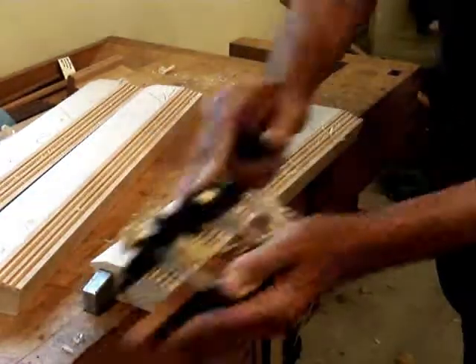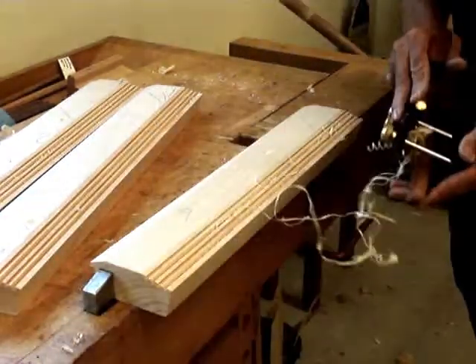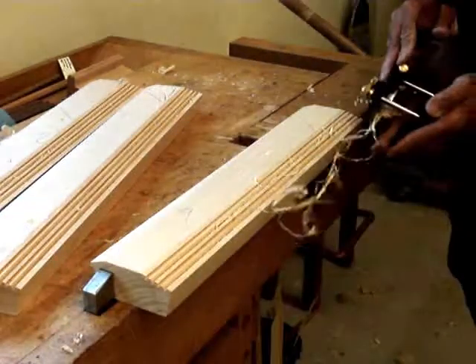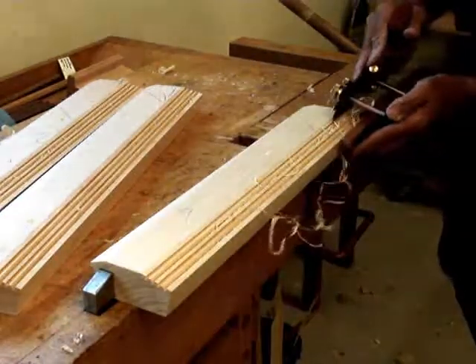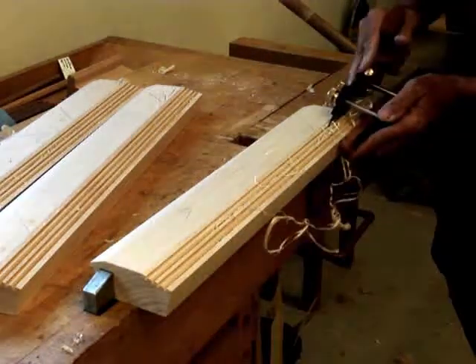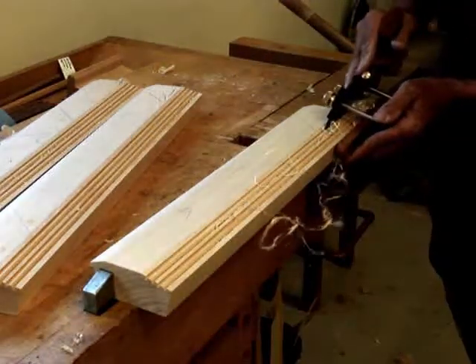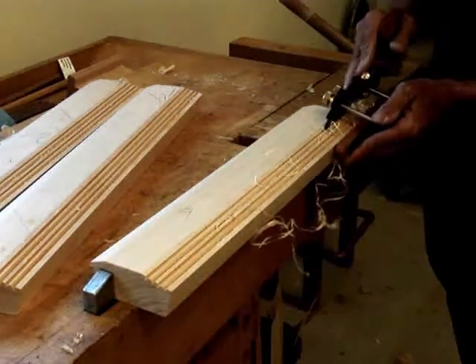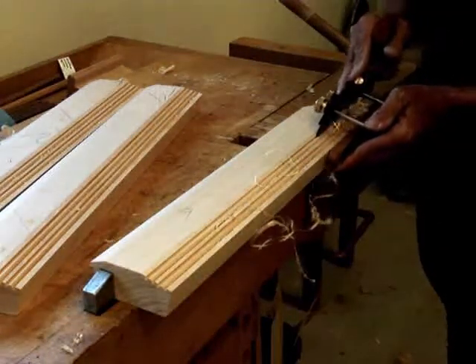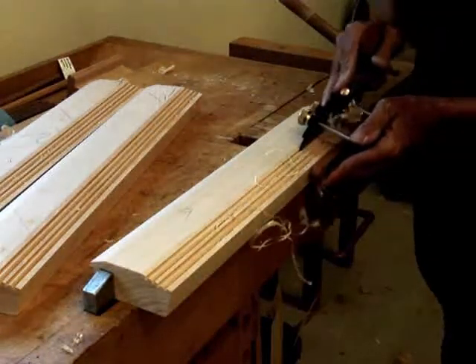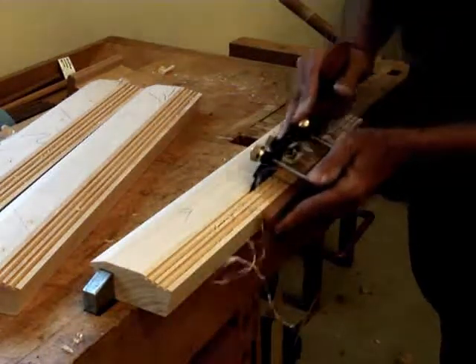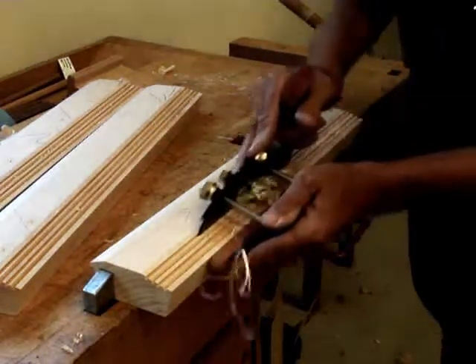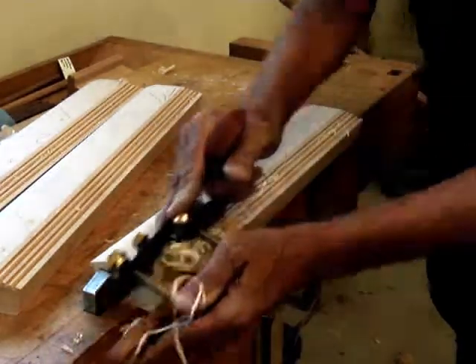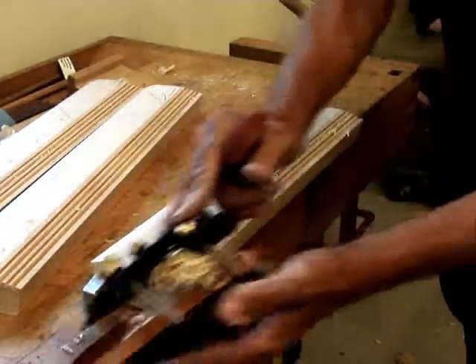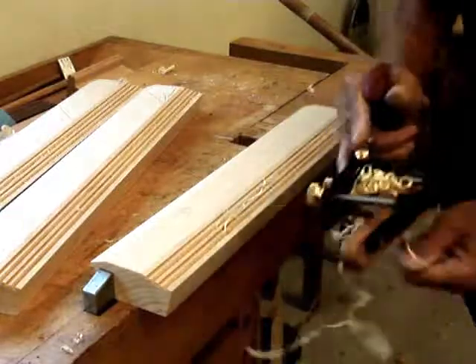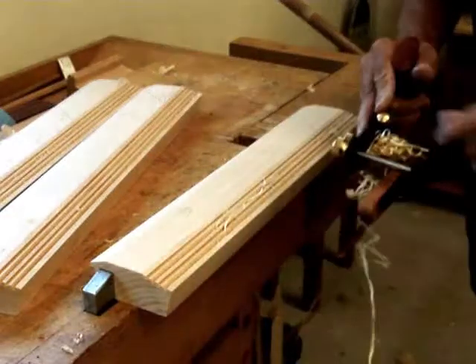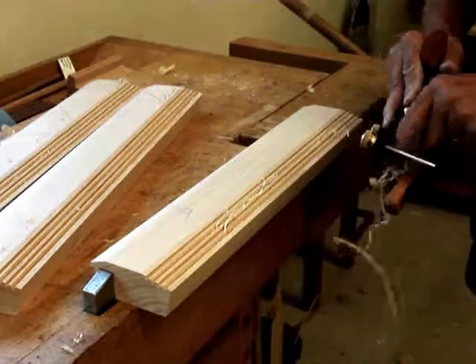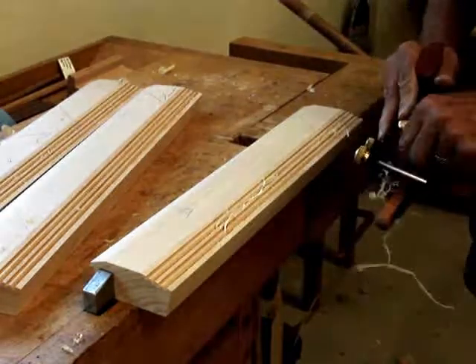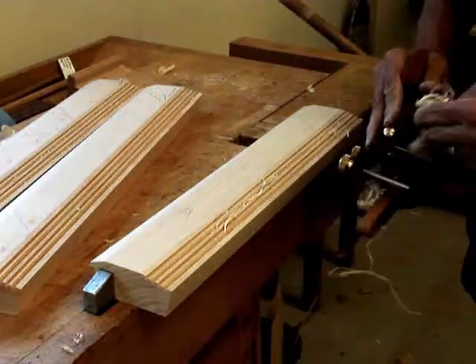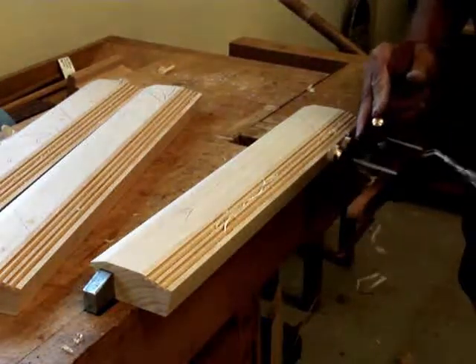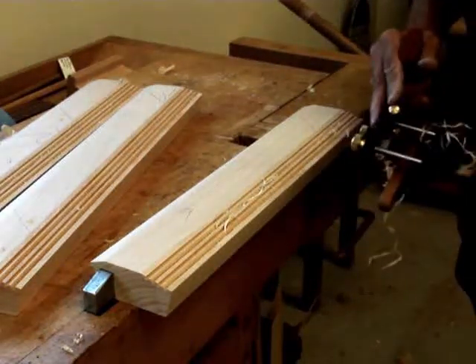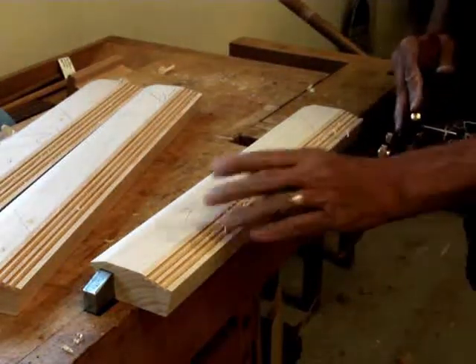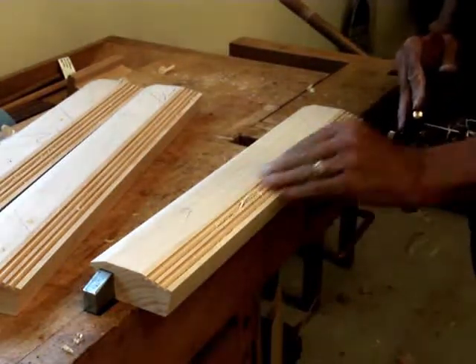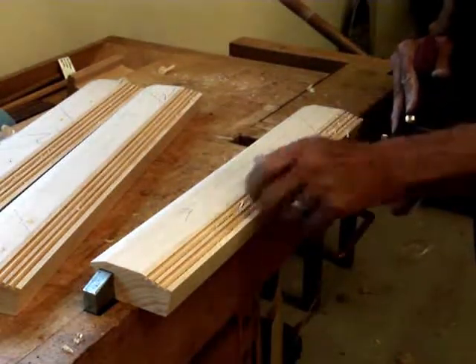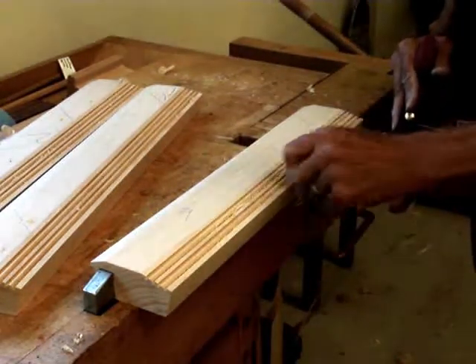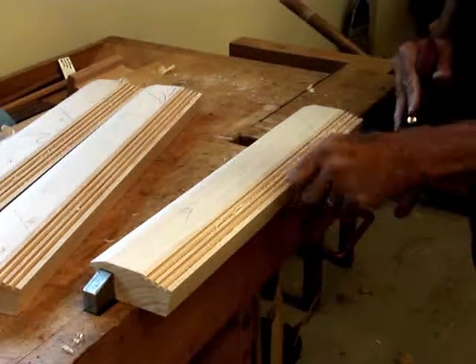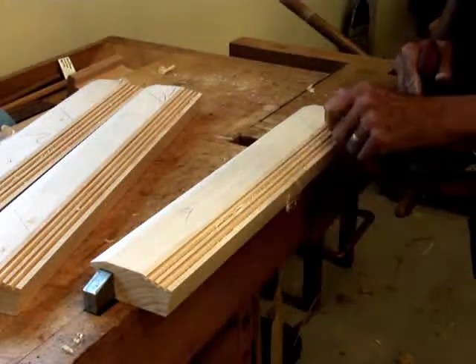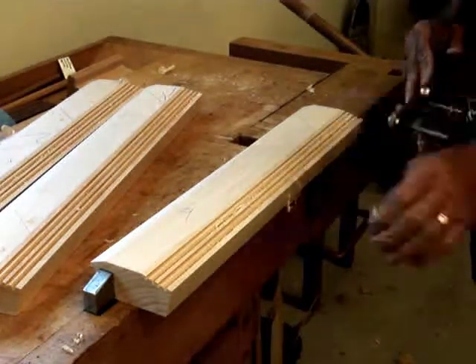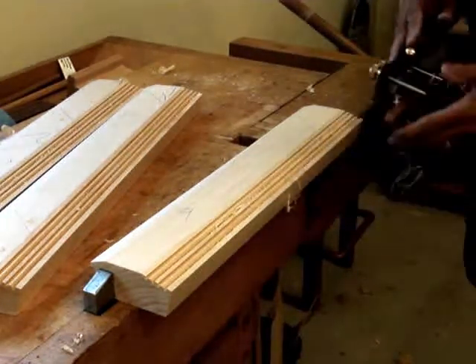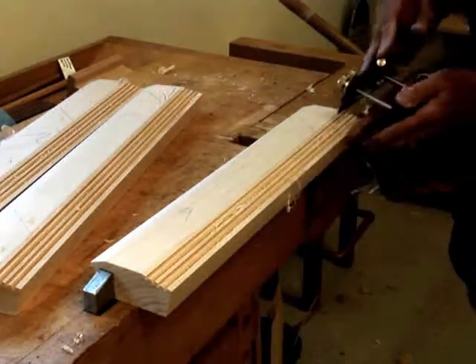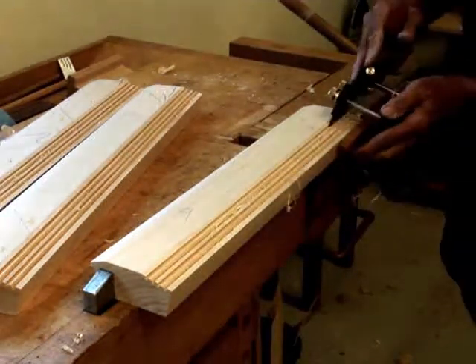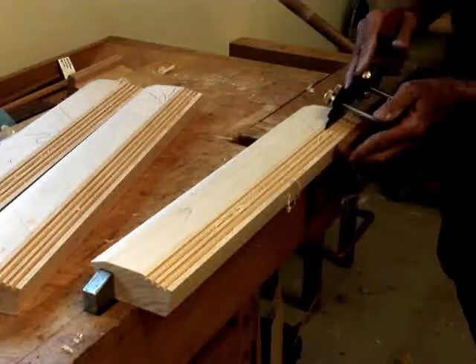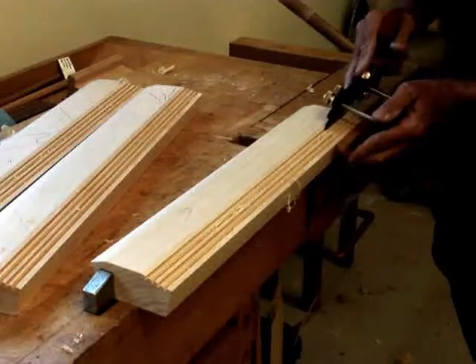As you can see, this cuts nicely. It's funny, some pieces are a little more stringy — like this particular piece of basswood is pretty stringy.